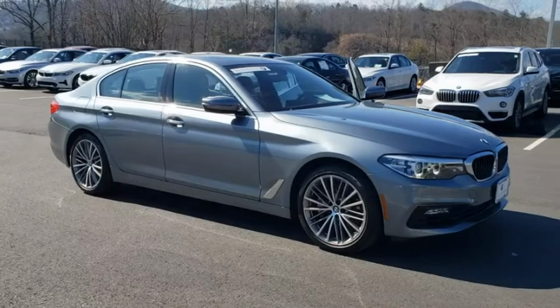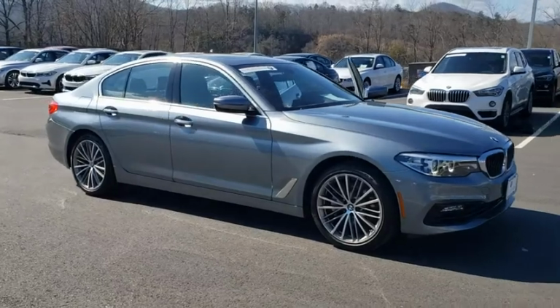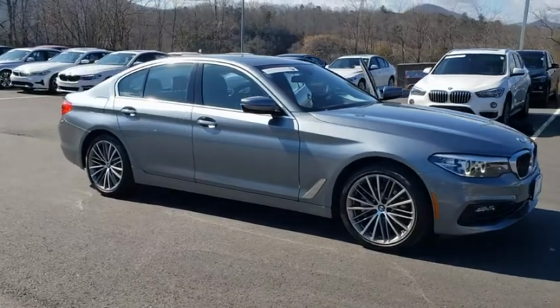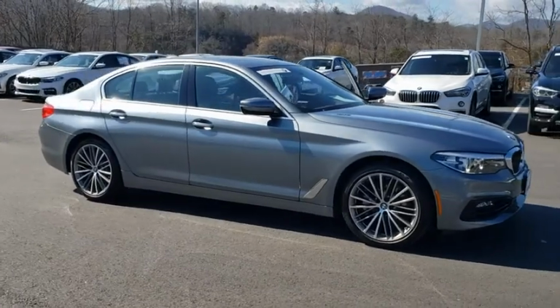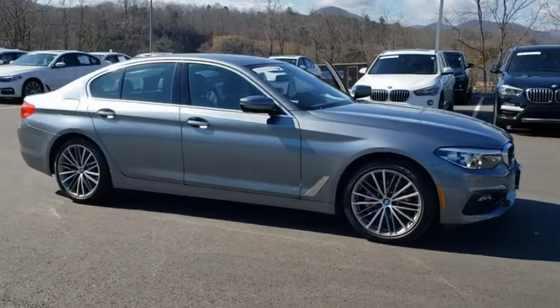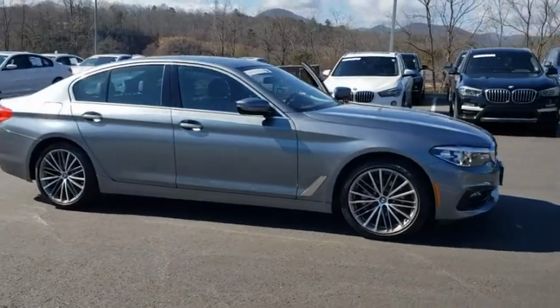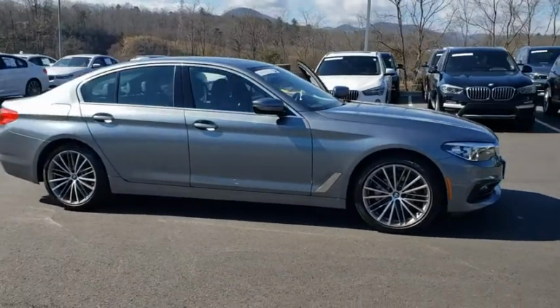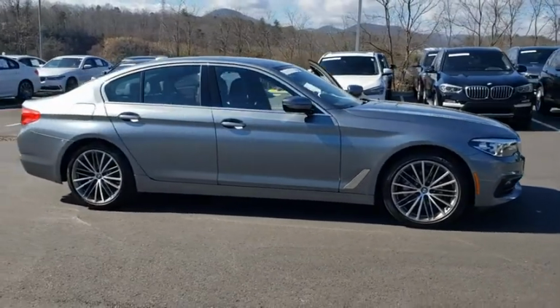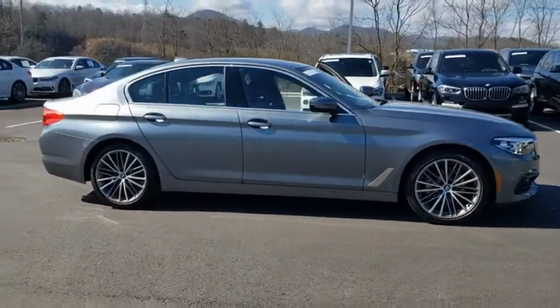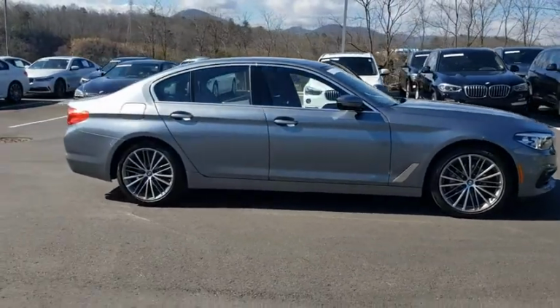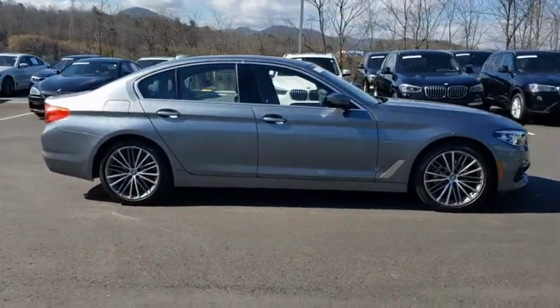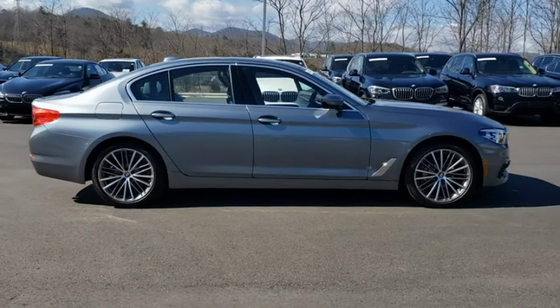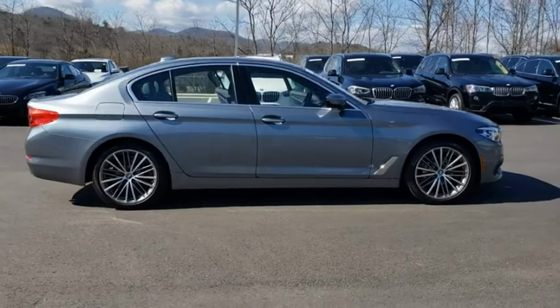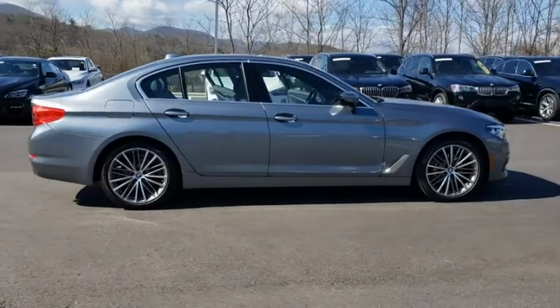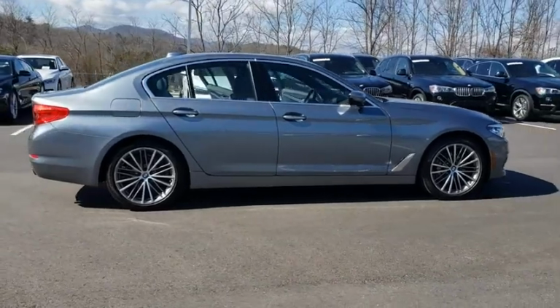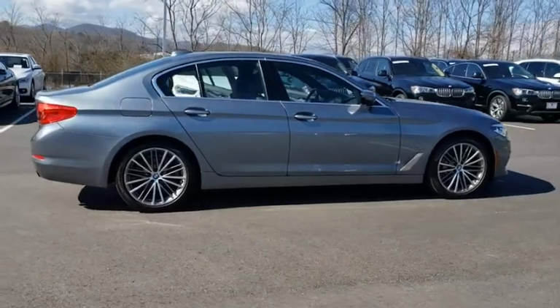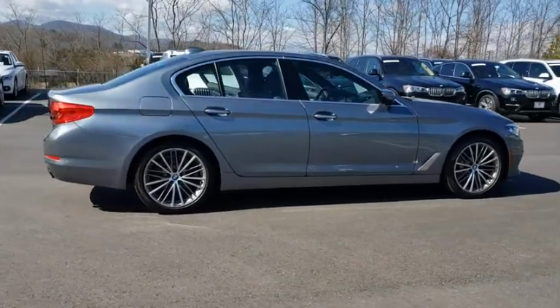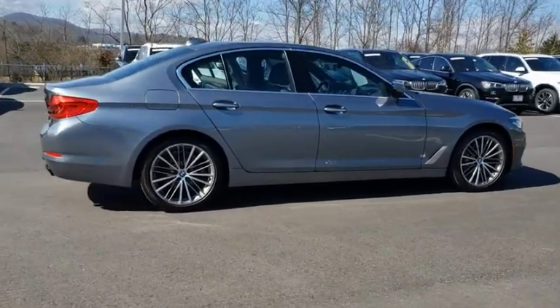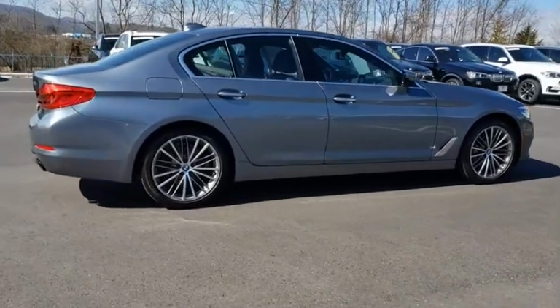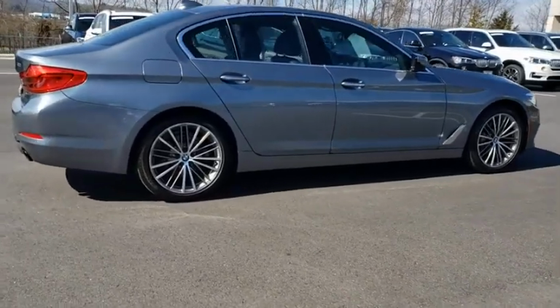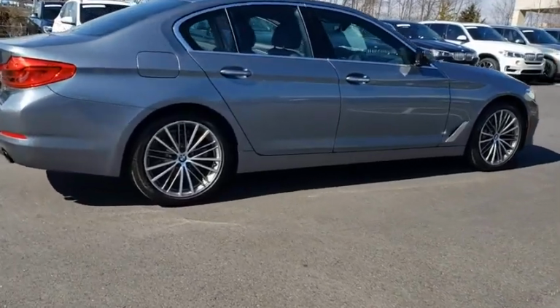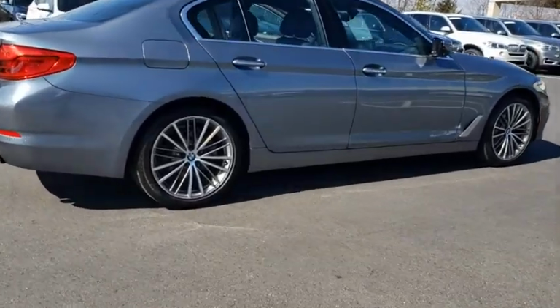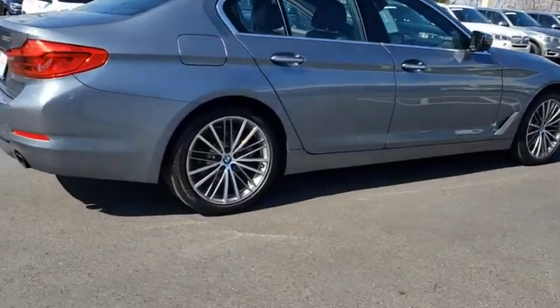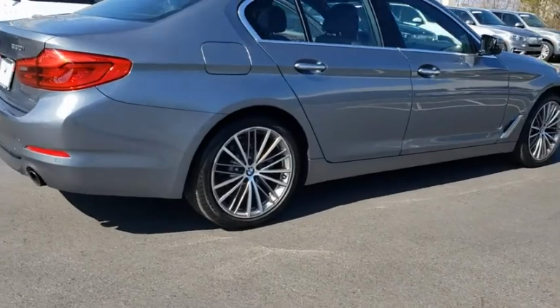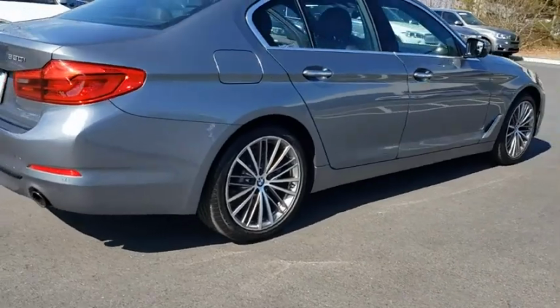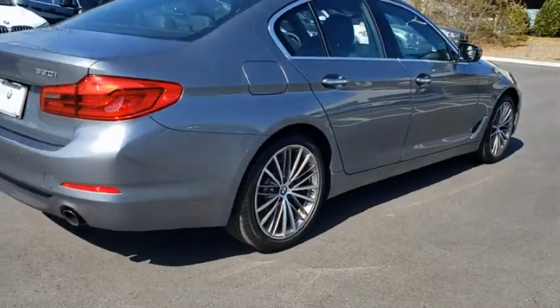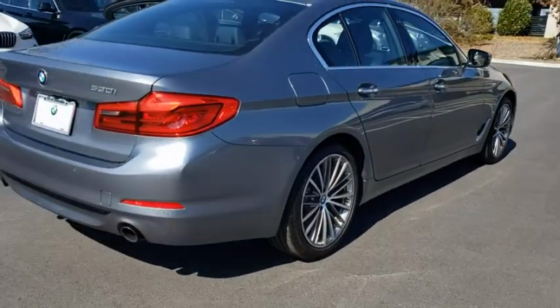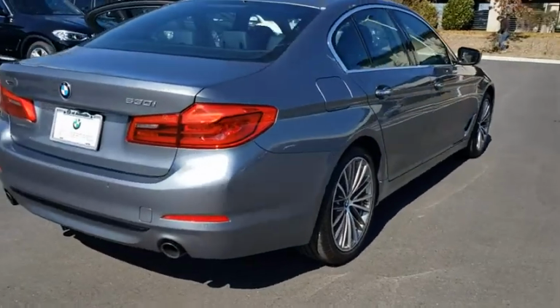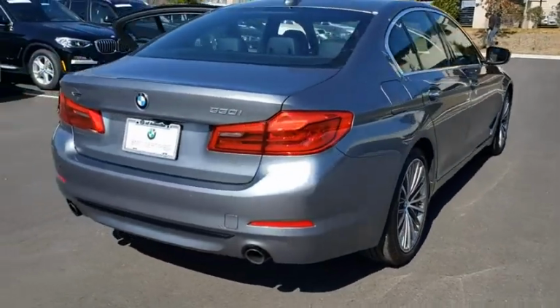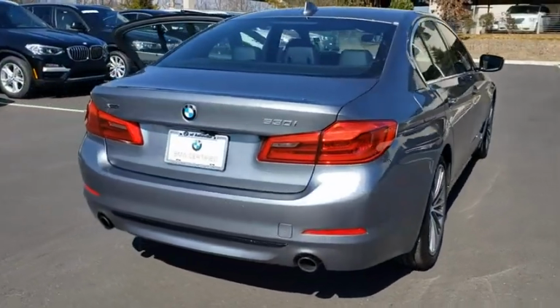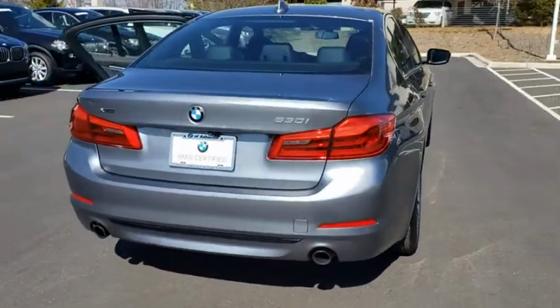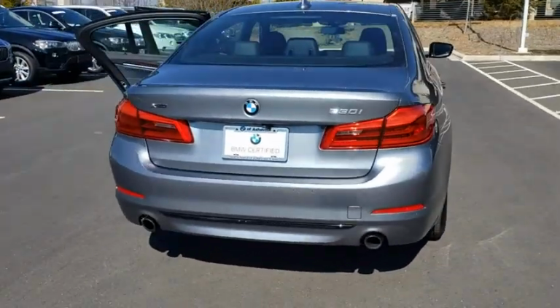Stop by and take a look at the 2018 BMW 5 Series. The 5 Series incorporates bold styling cues that departed from BMW's traditional styling language. If you are looking for excitement and boldness, the 5 is for you.